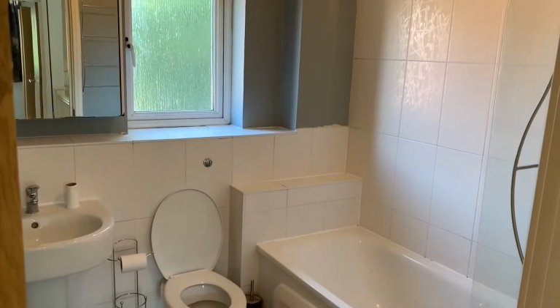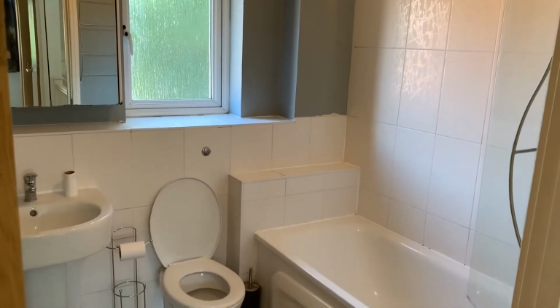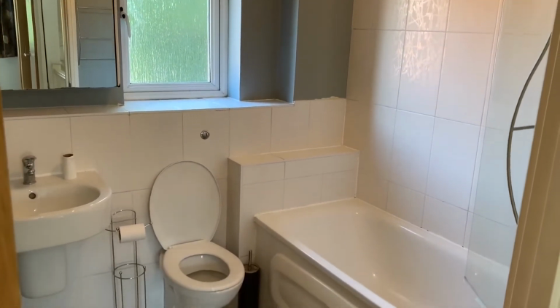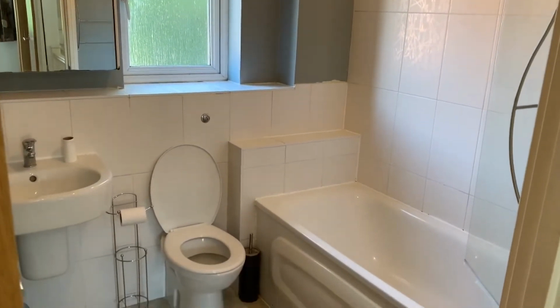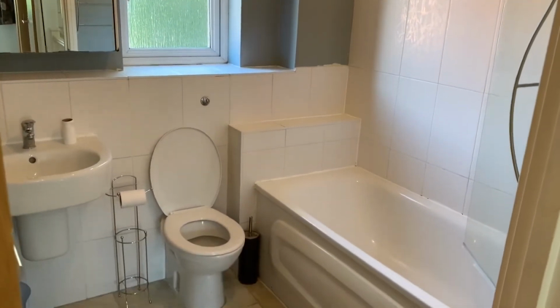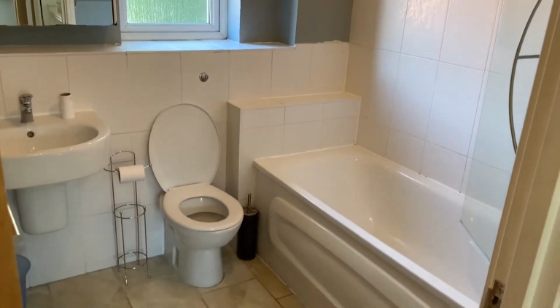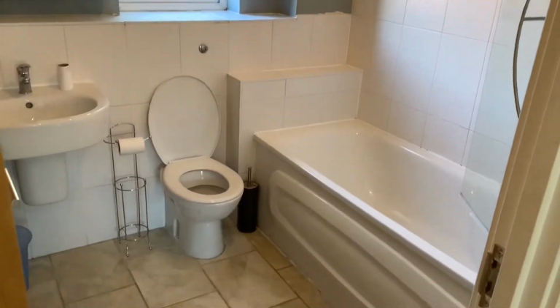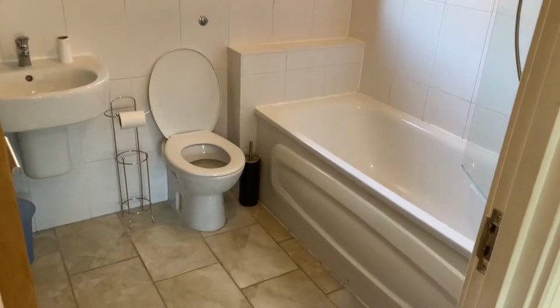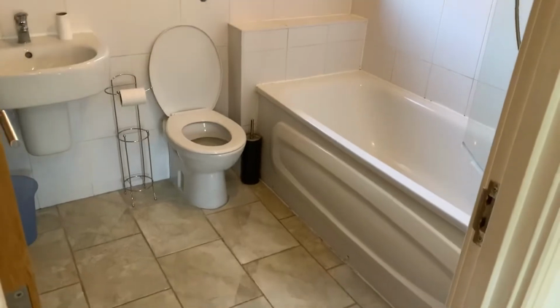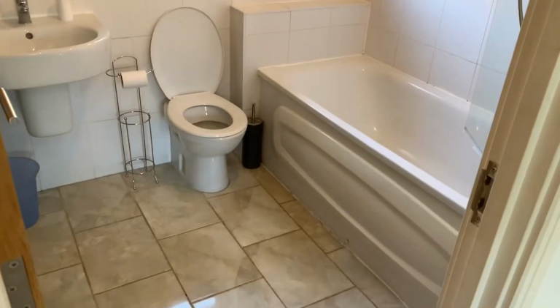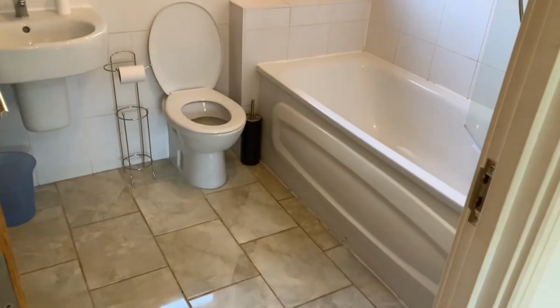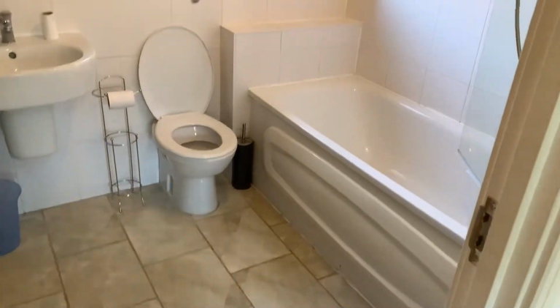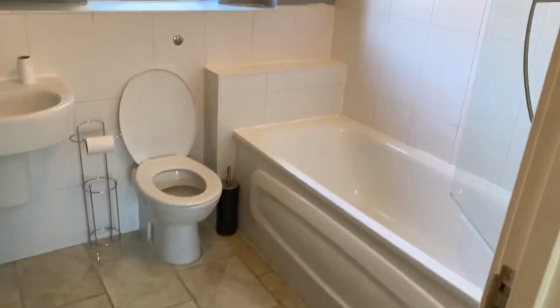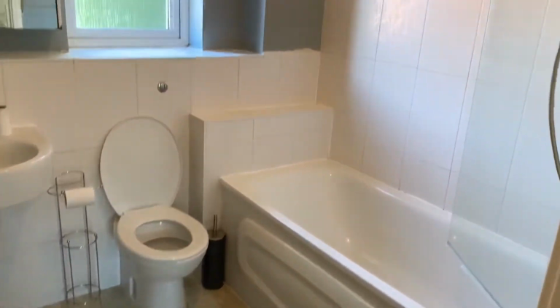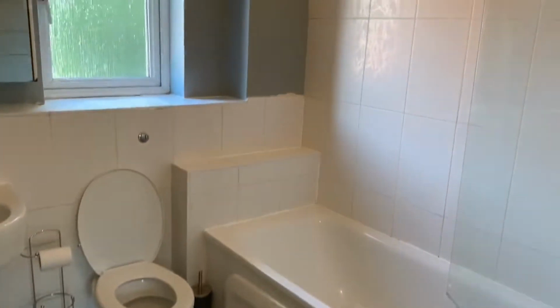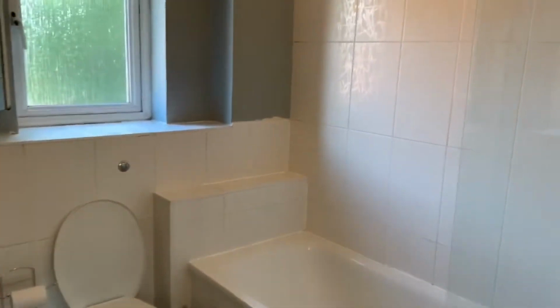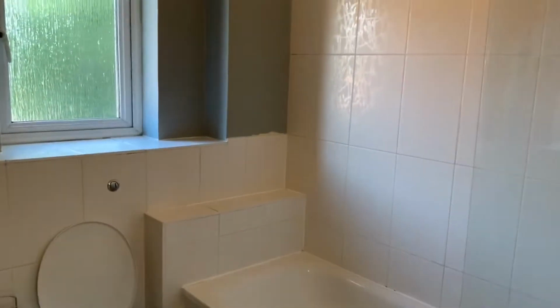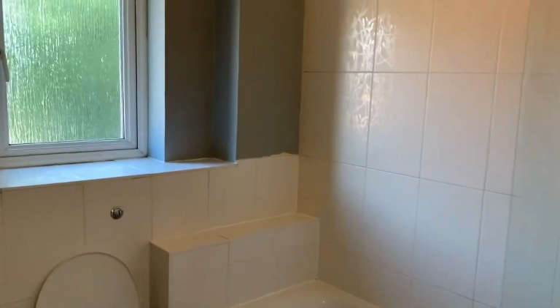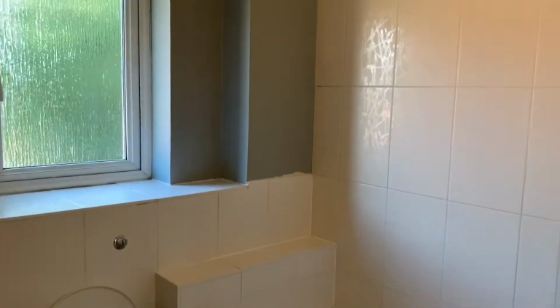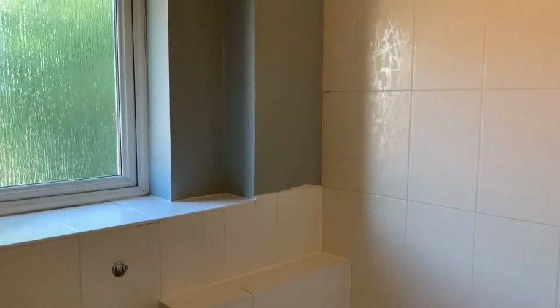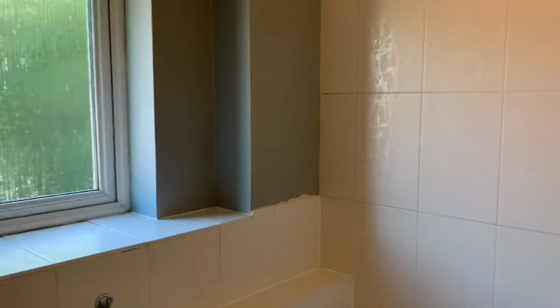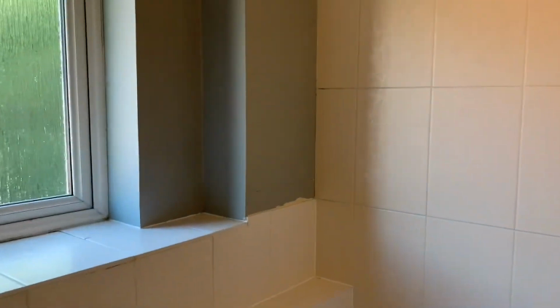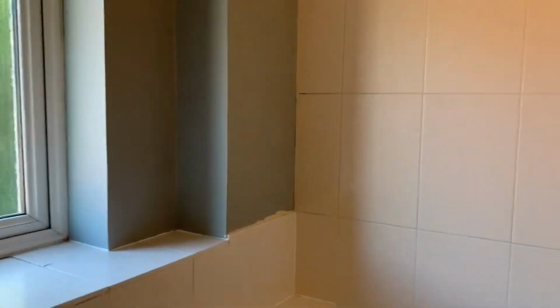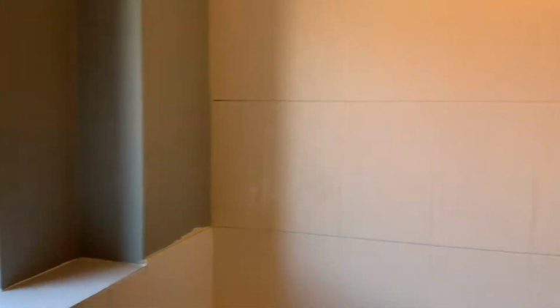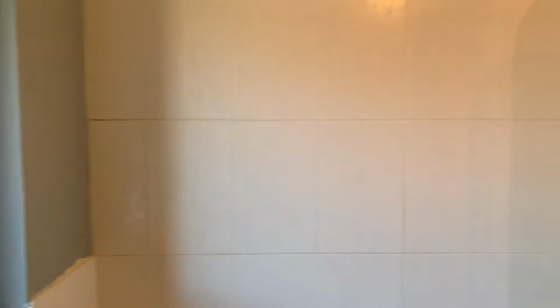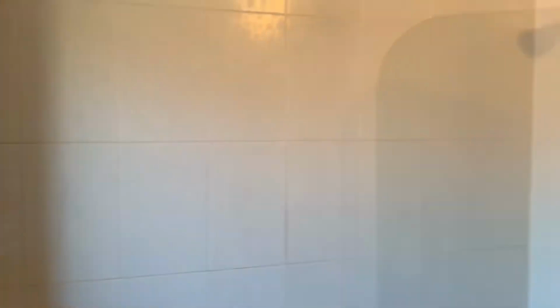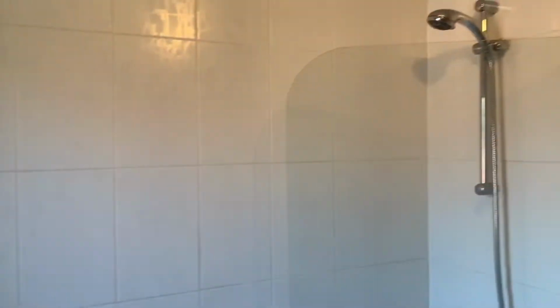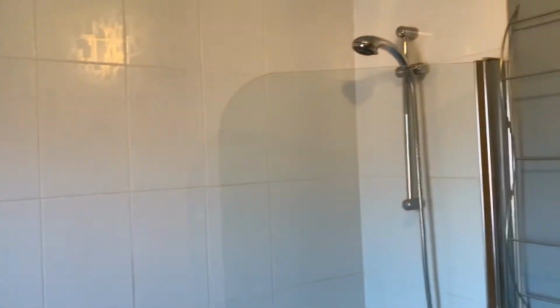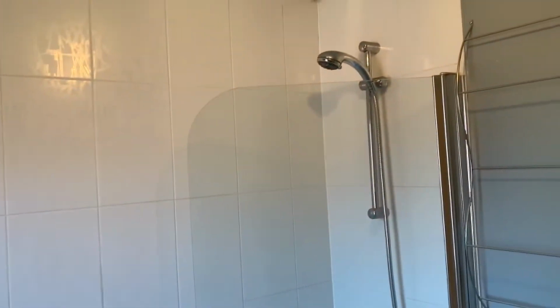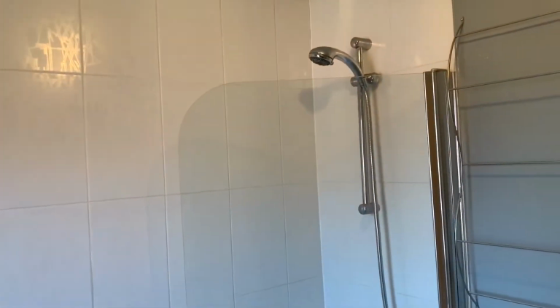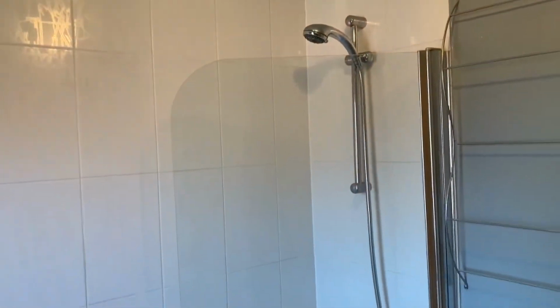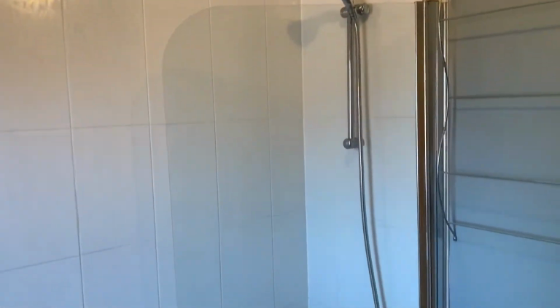Then into your main family bathroom, which has a shower over bath.